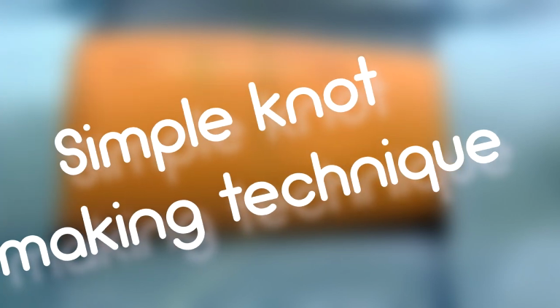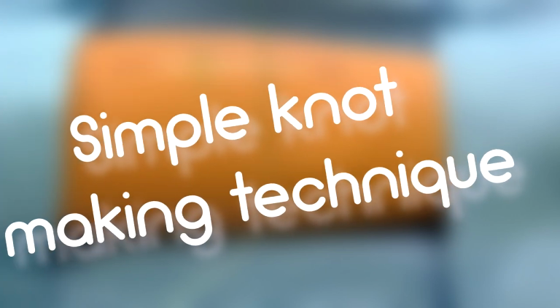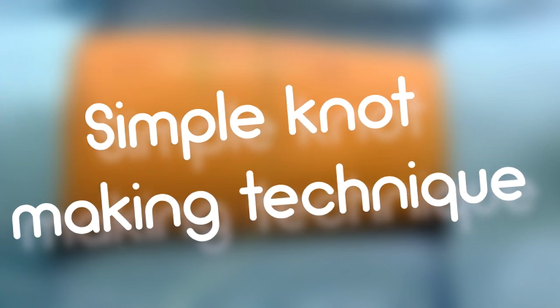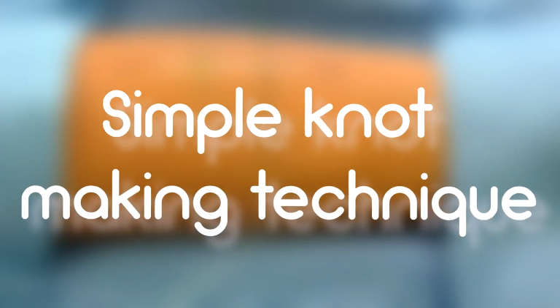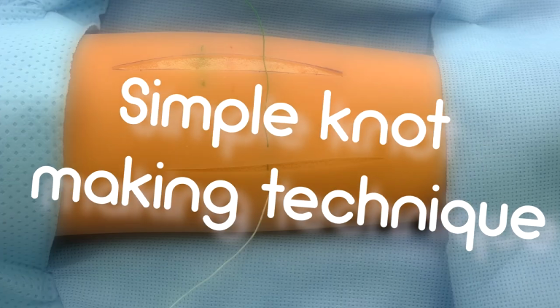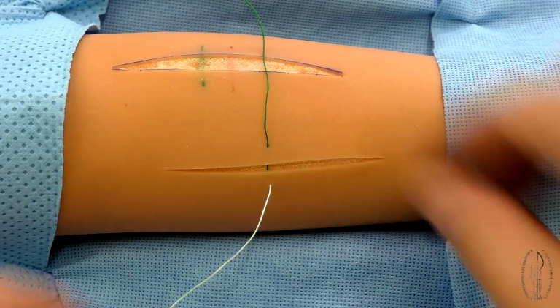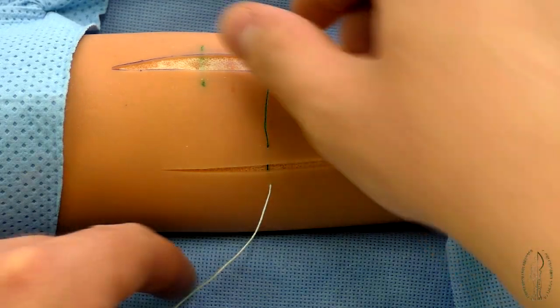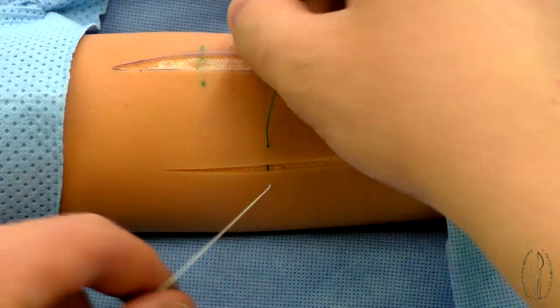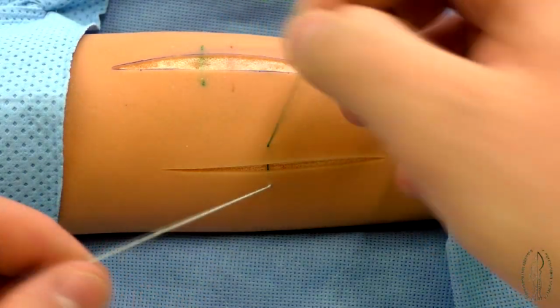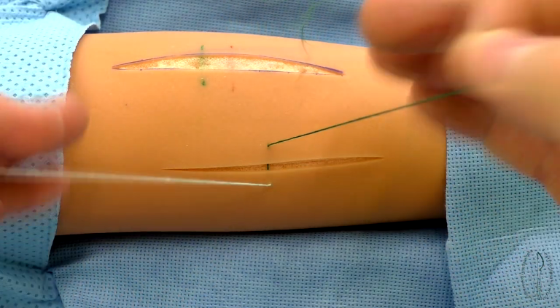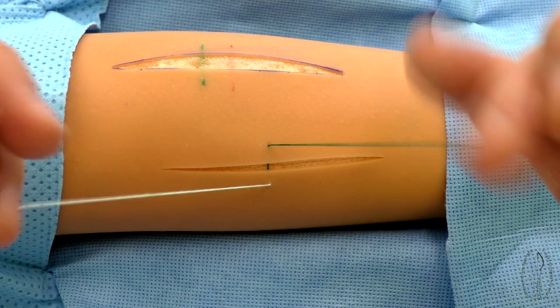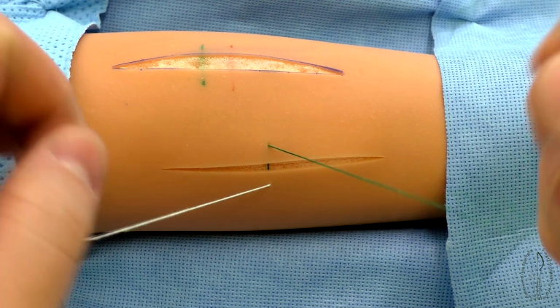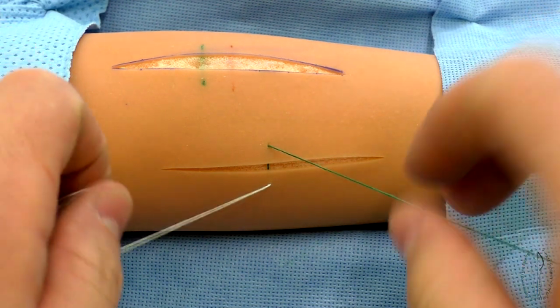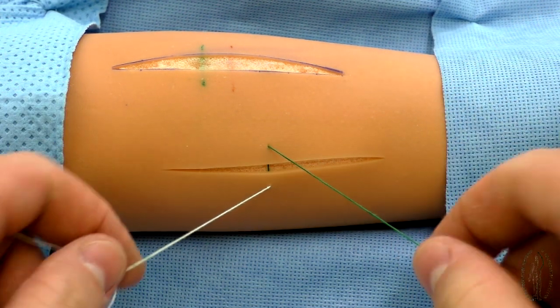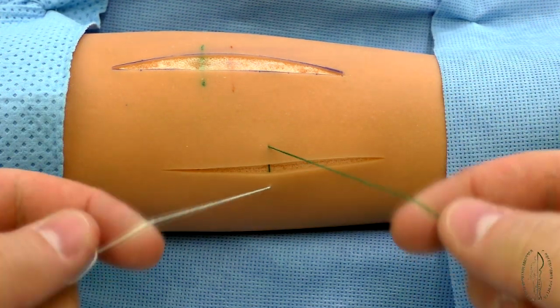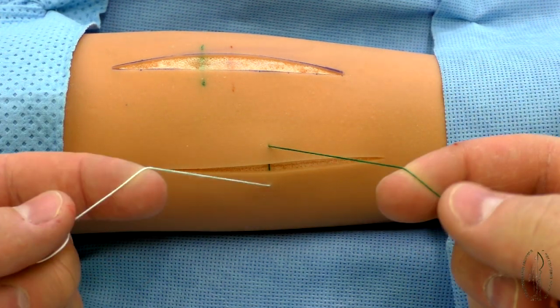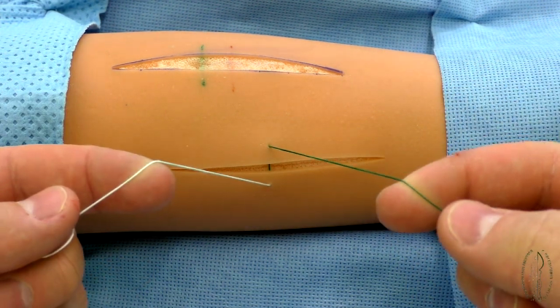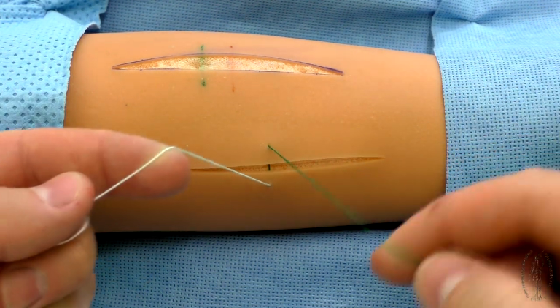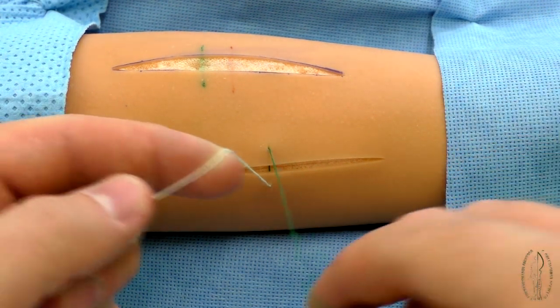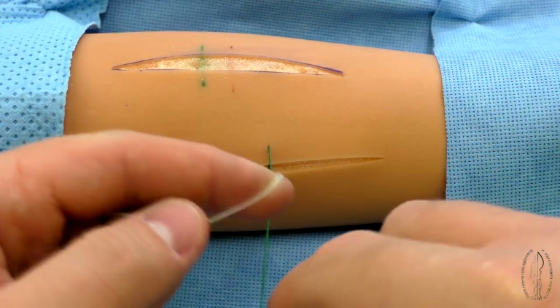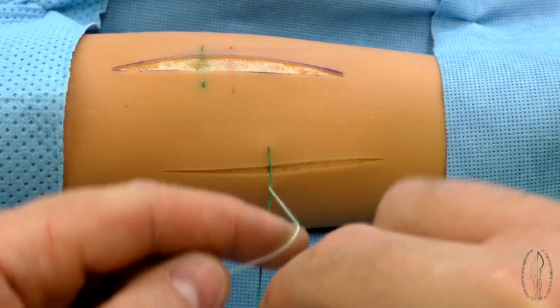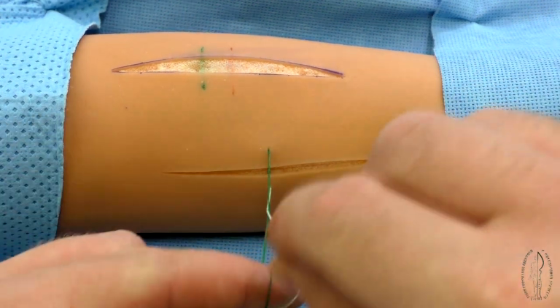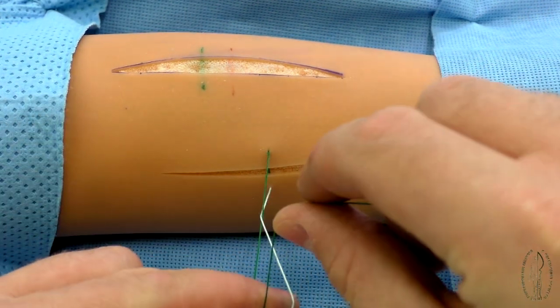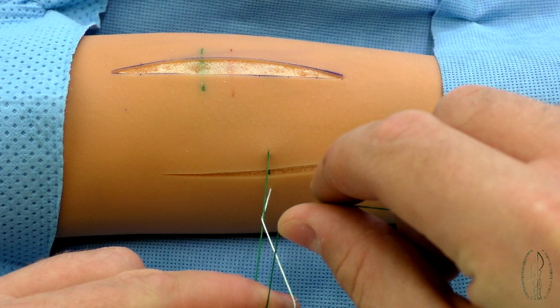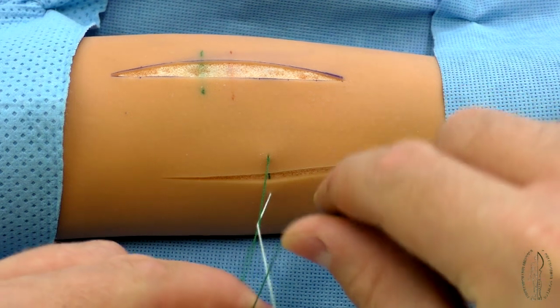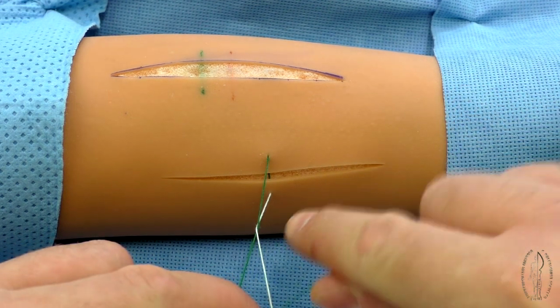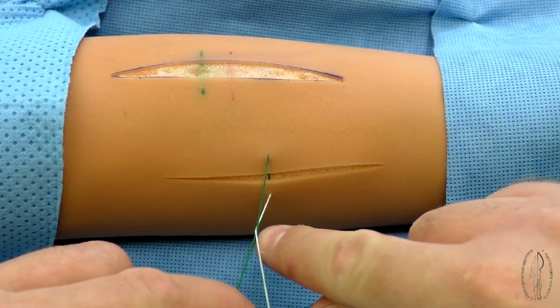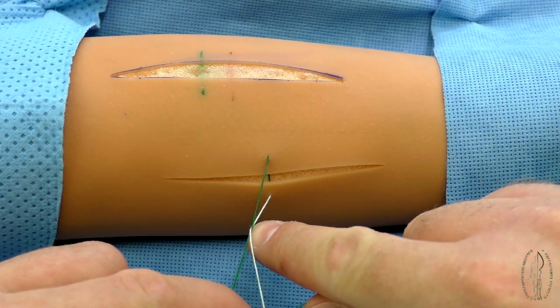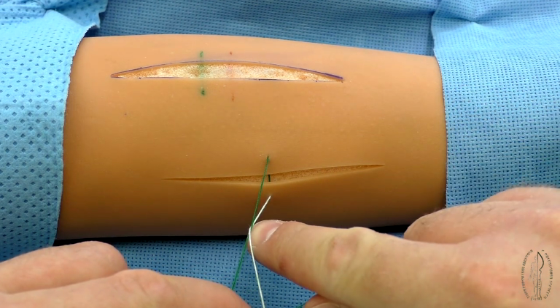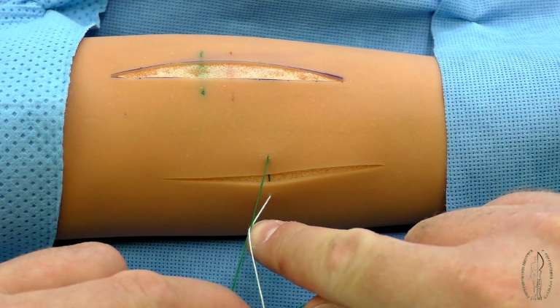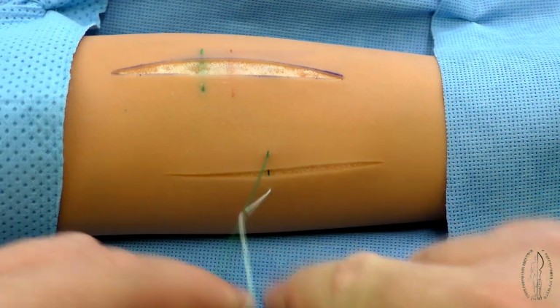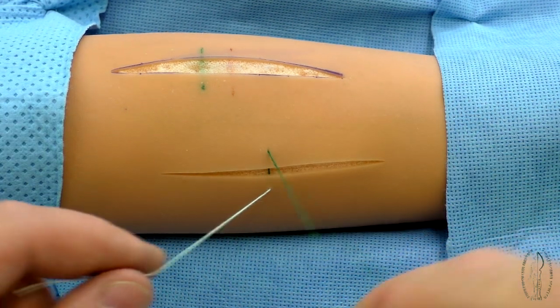The simple knot consists of several loops, not less than two, successively tightened. If filaments have wrong position in hands, their double or cross can occur.